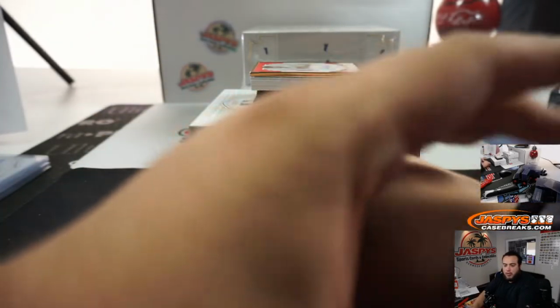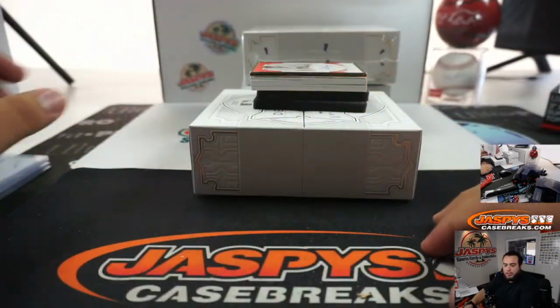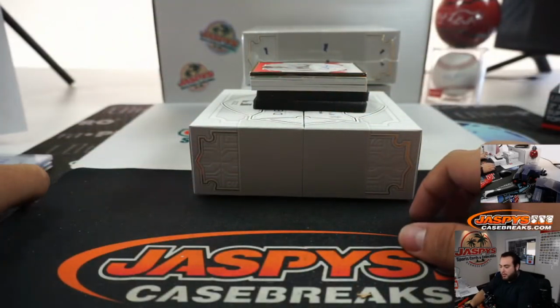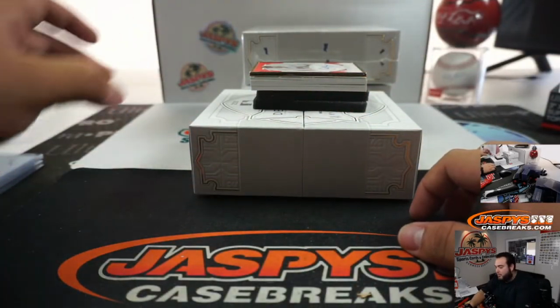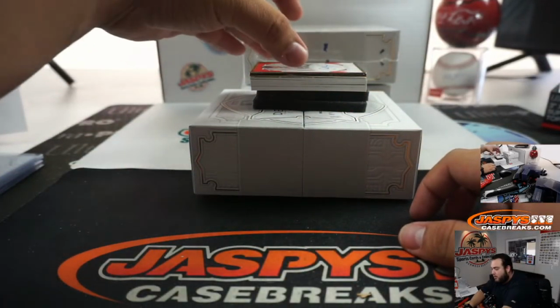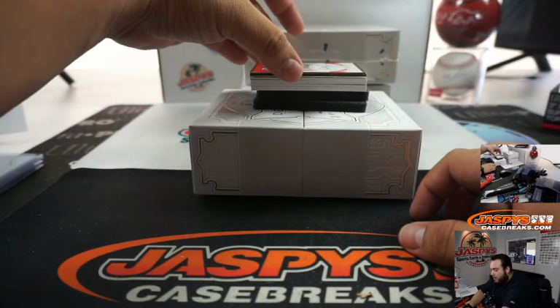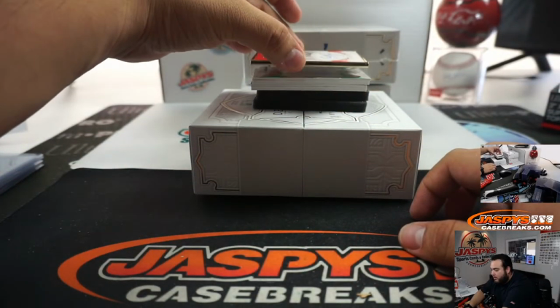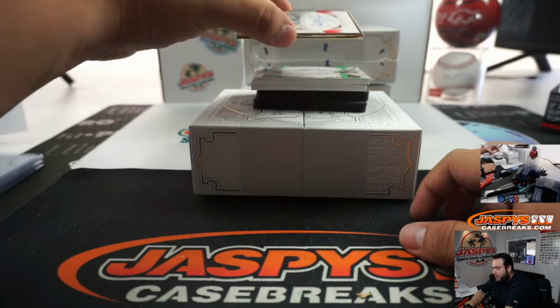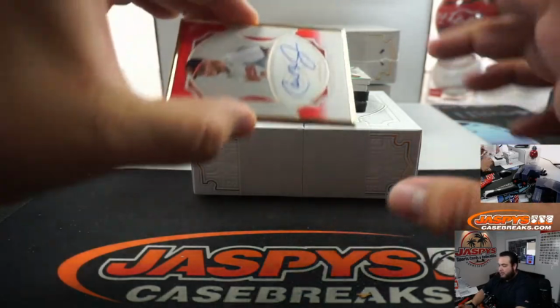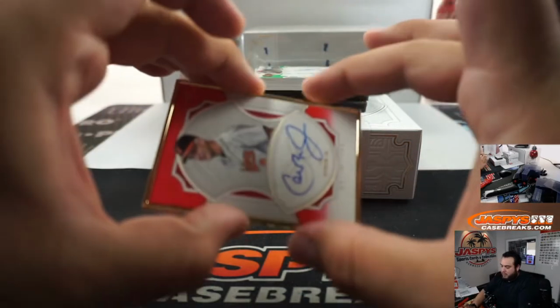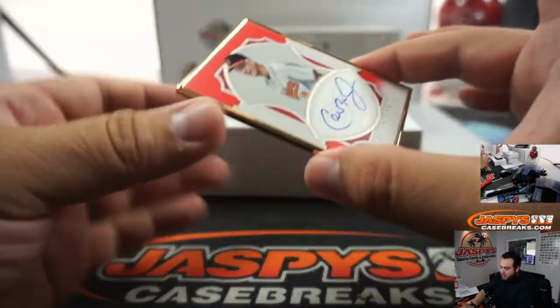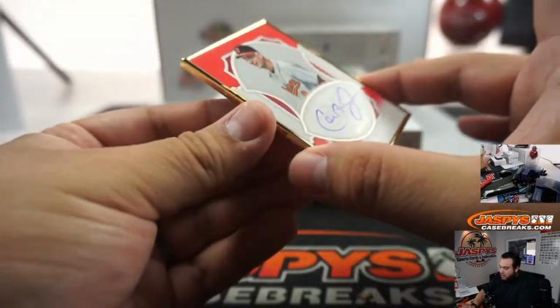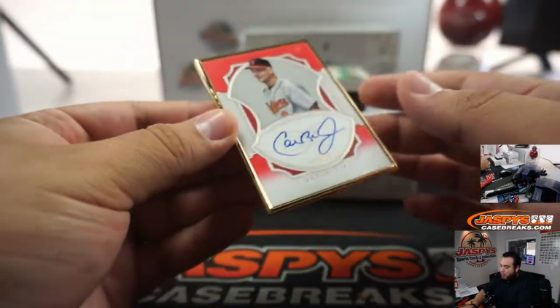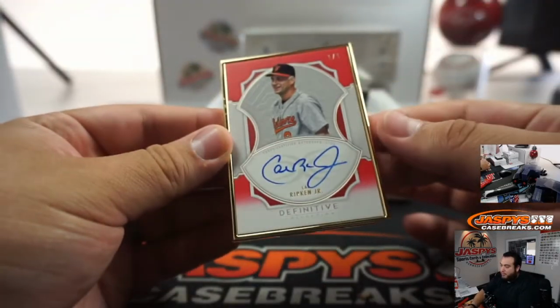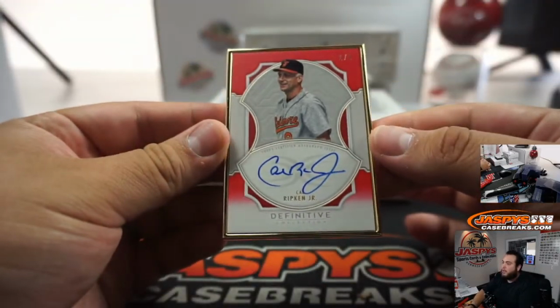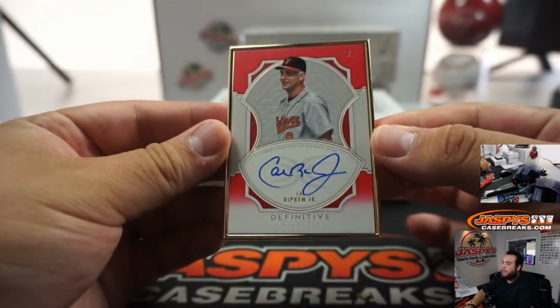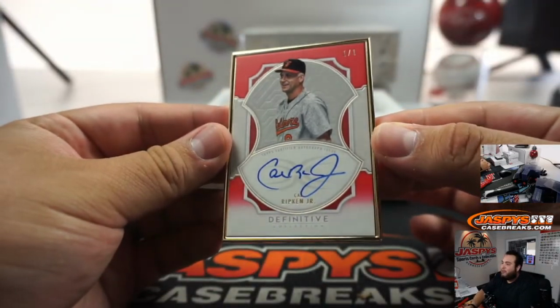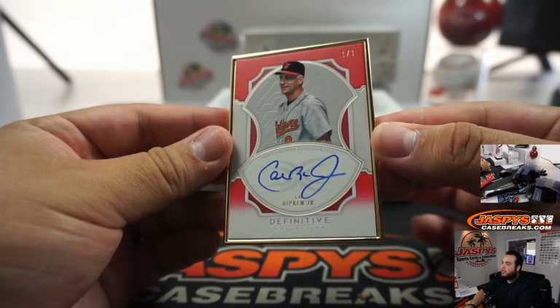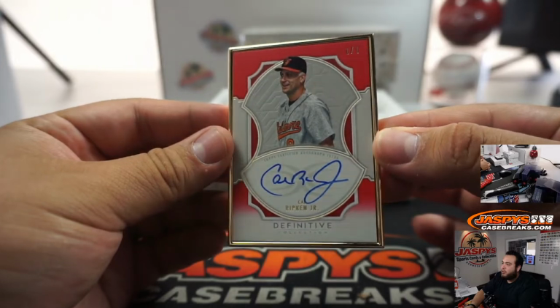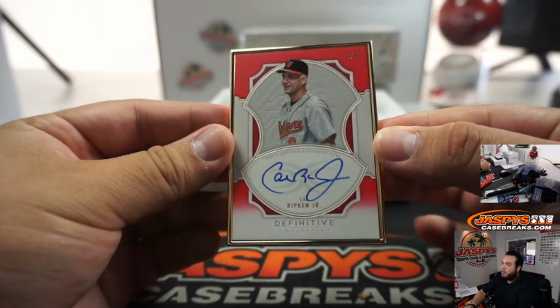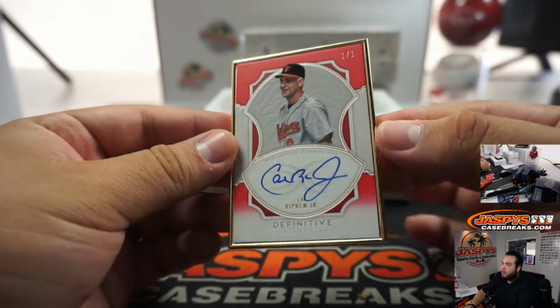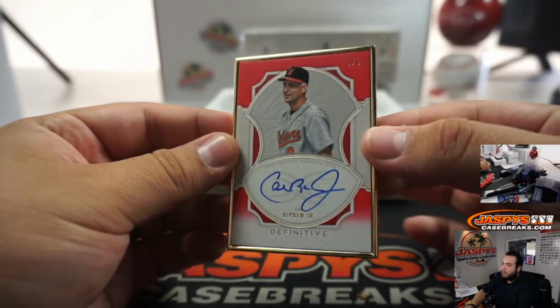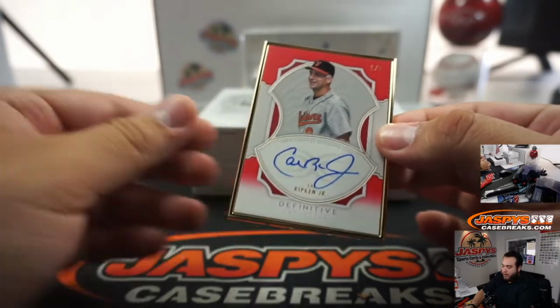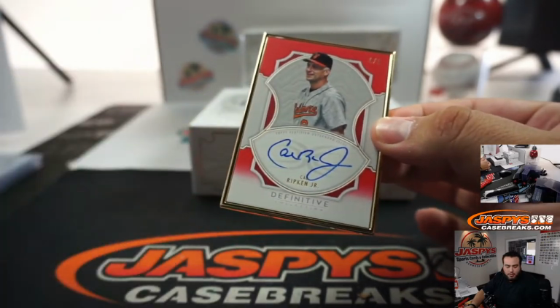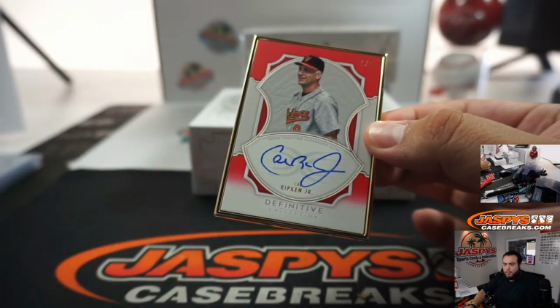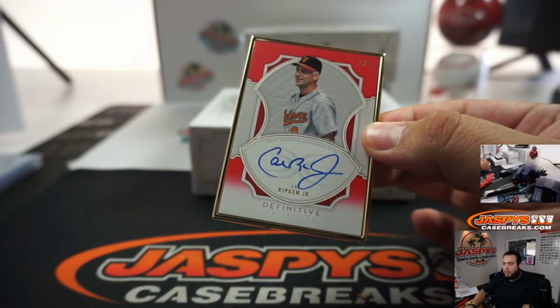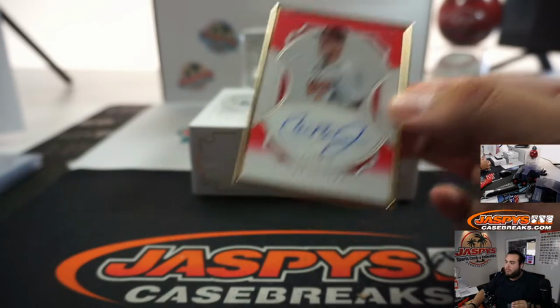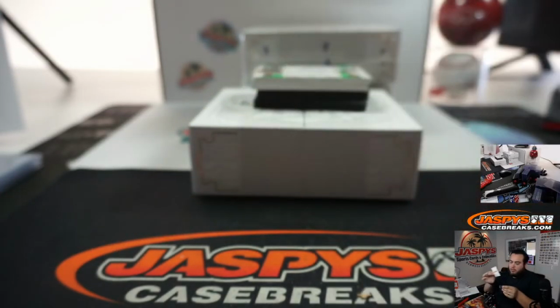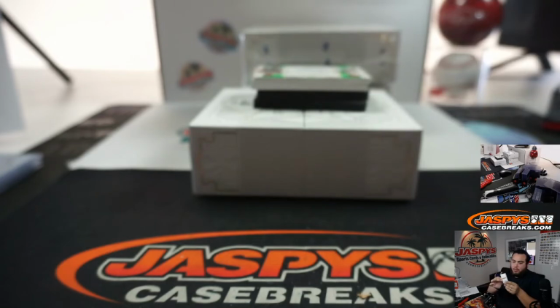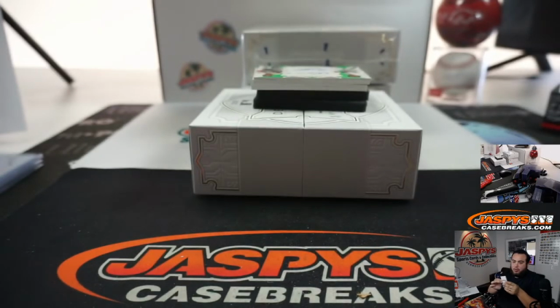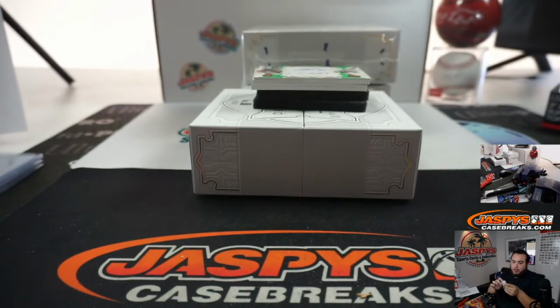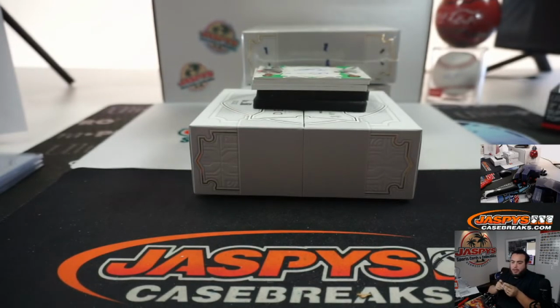That is BJ's. And then we got a one-of-one Cal Ripken Jr. gold frame, Baltimore Orioles, going to Leonard.